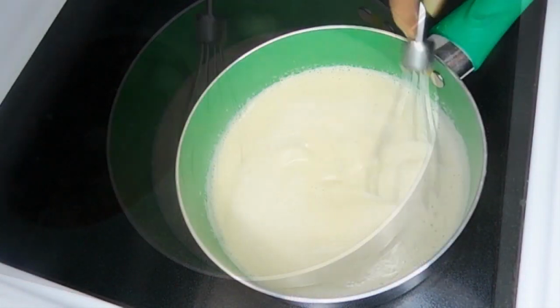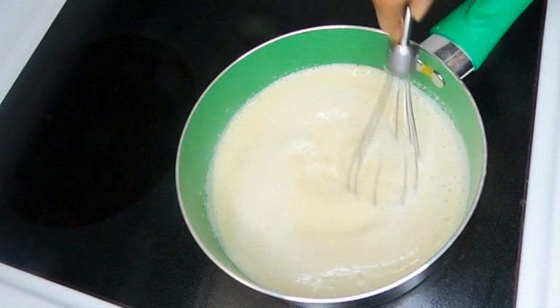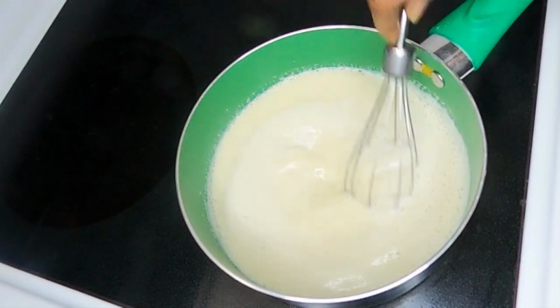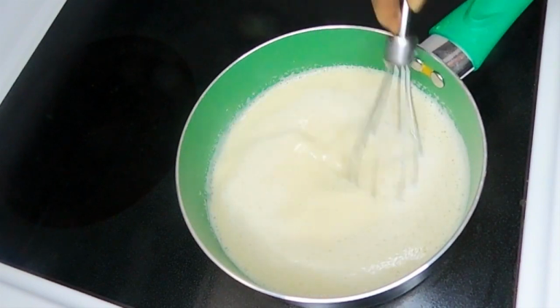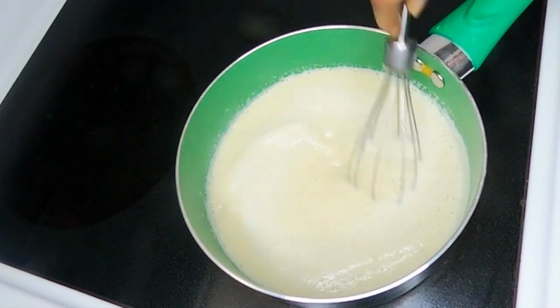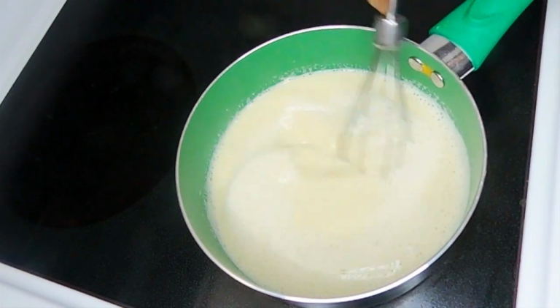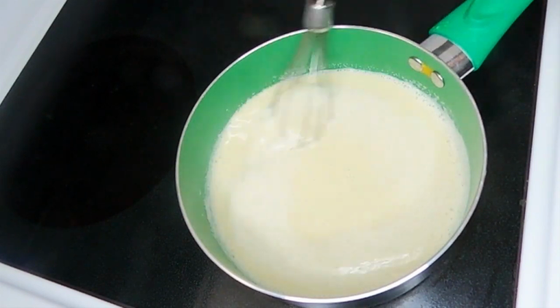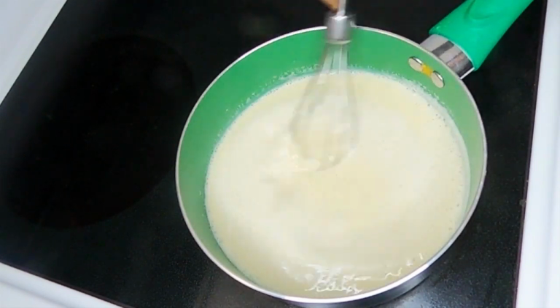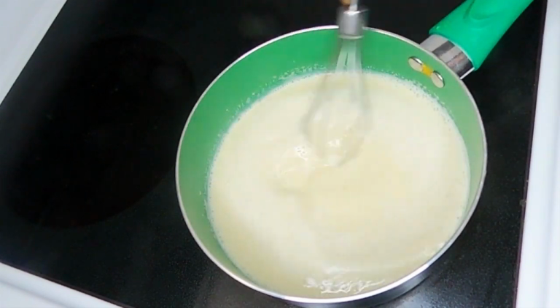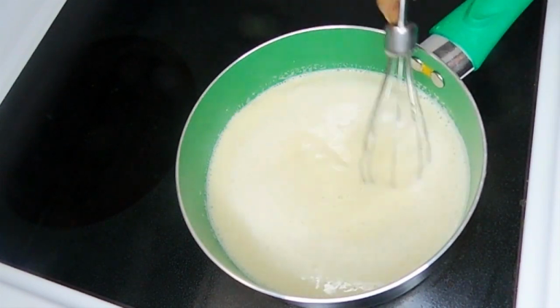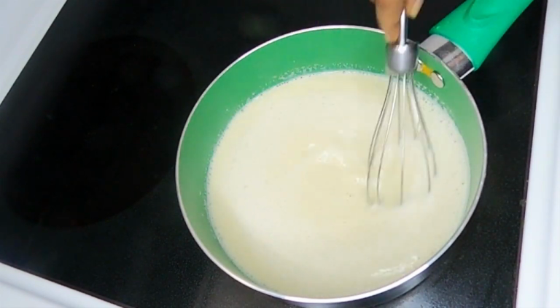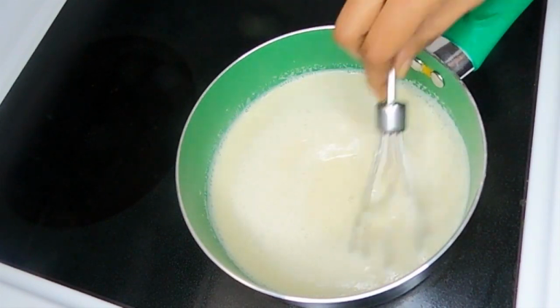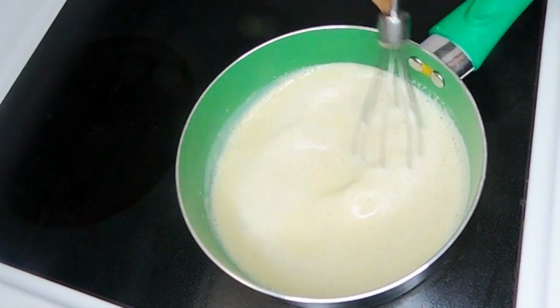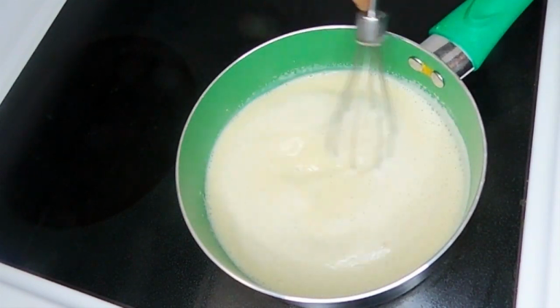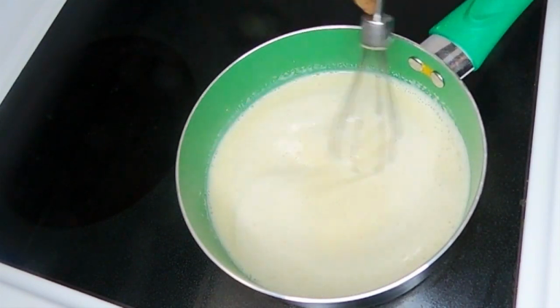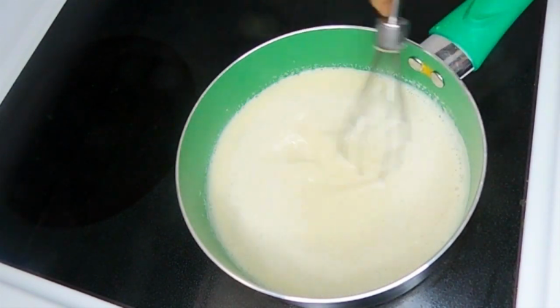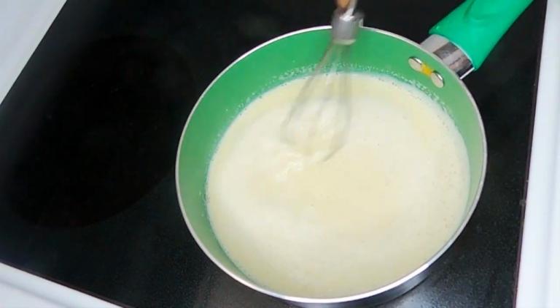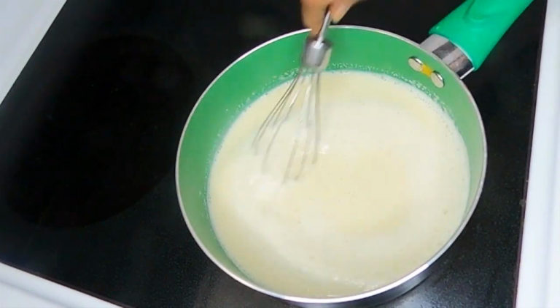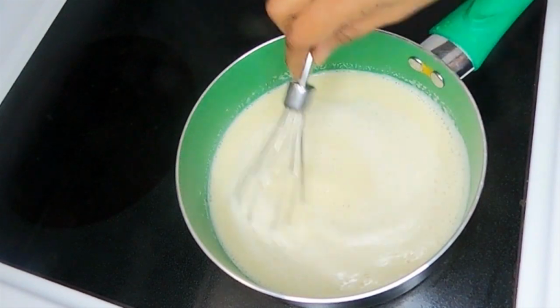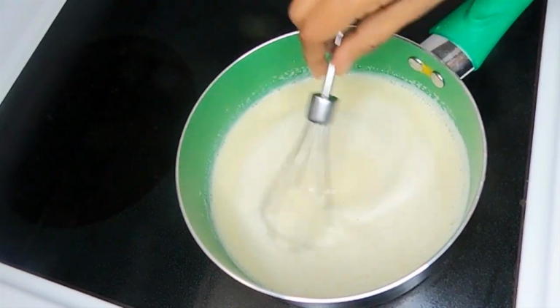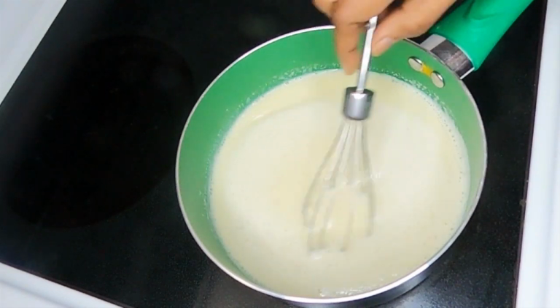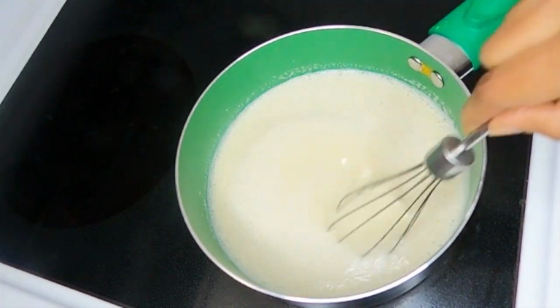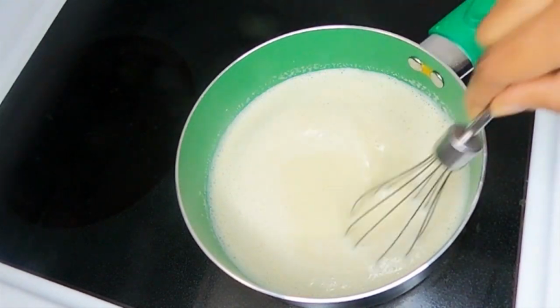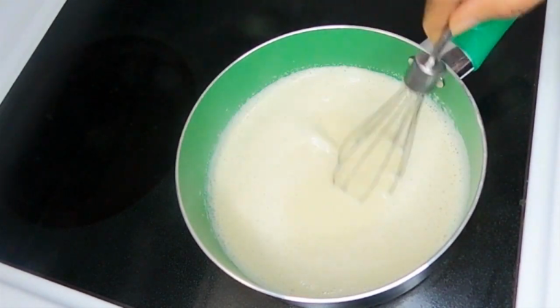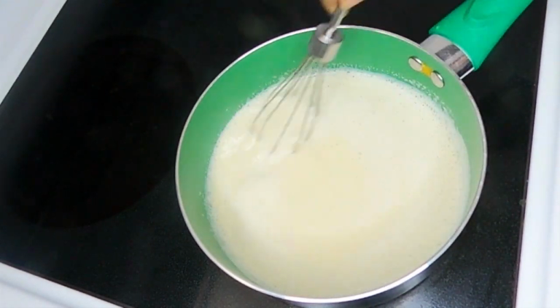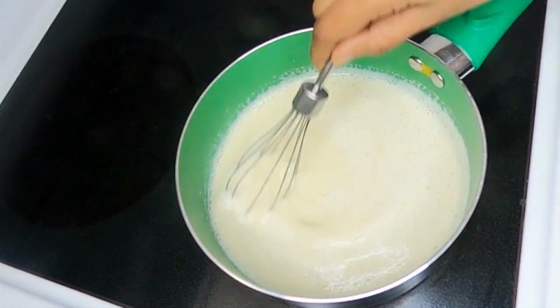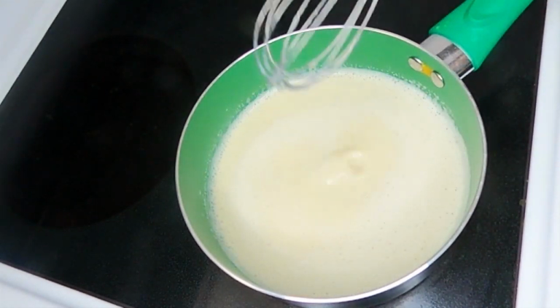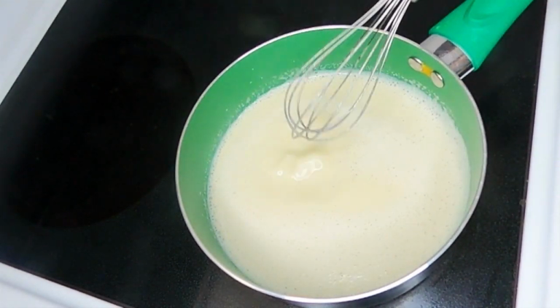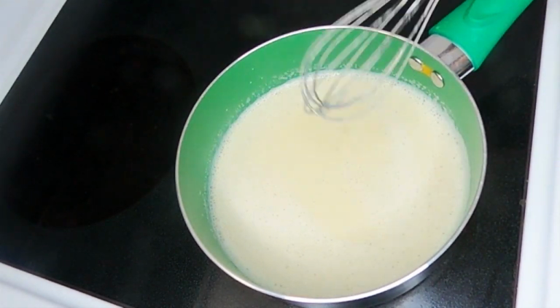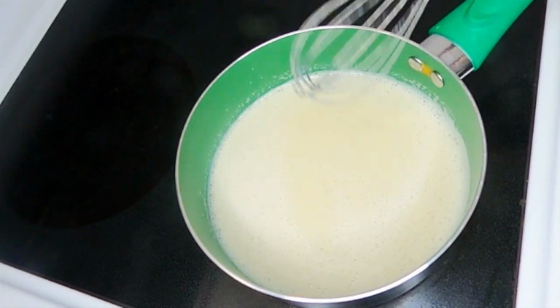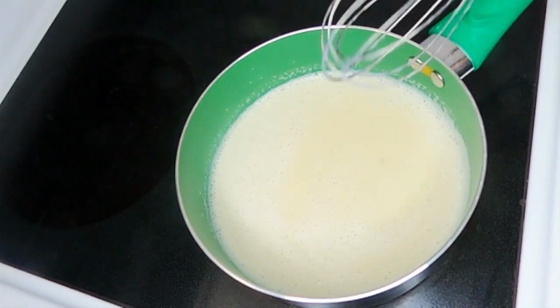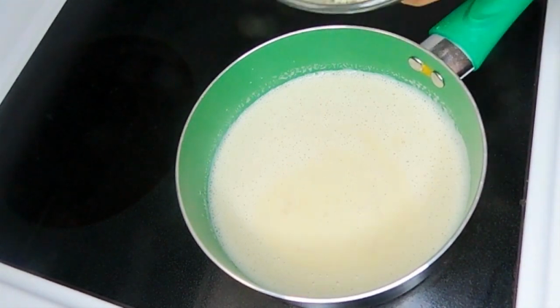We cut its own paper in the middle, then we cut it into the glue, then we cut the dry with blend.